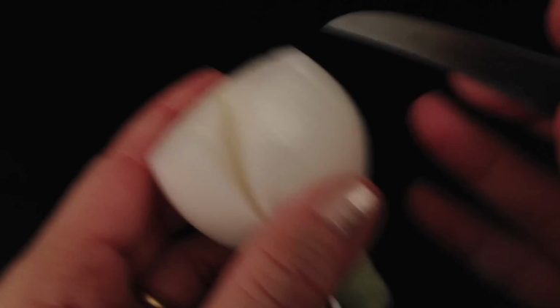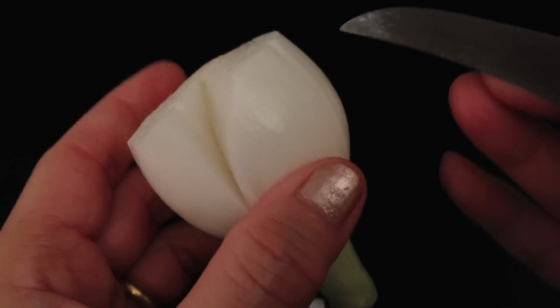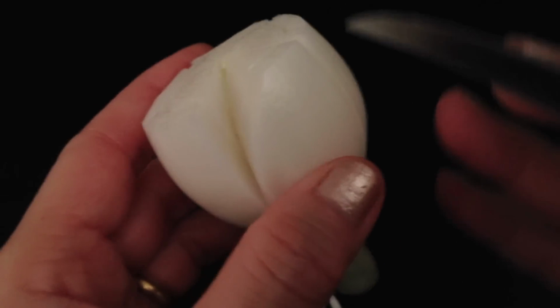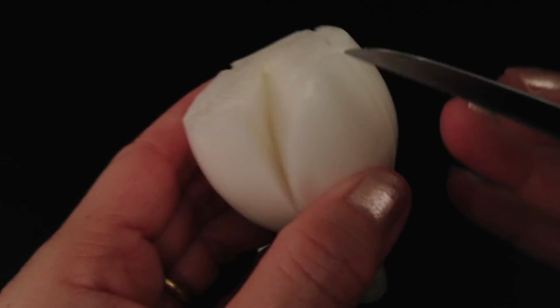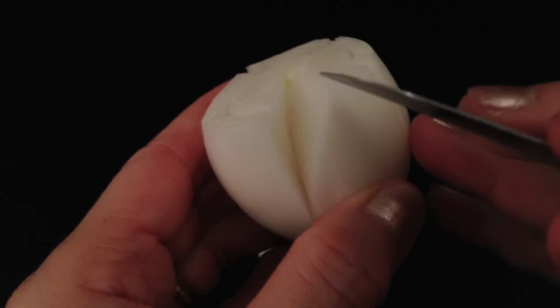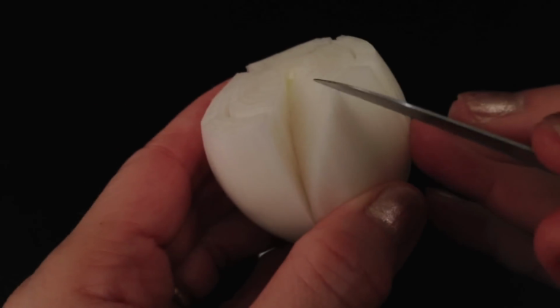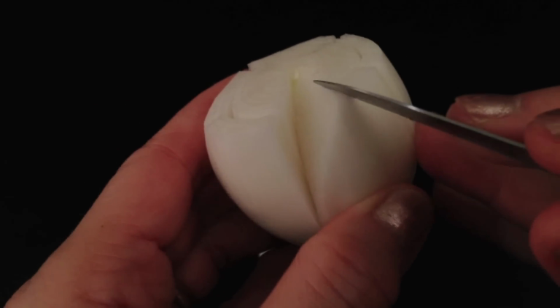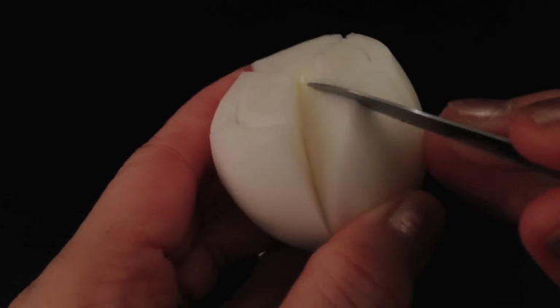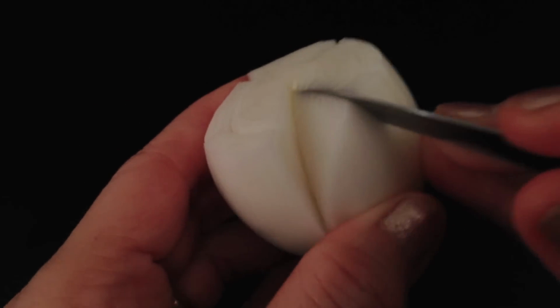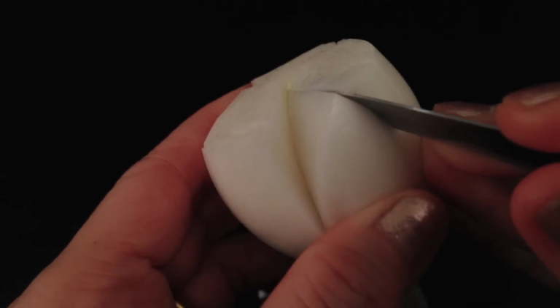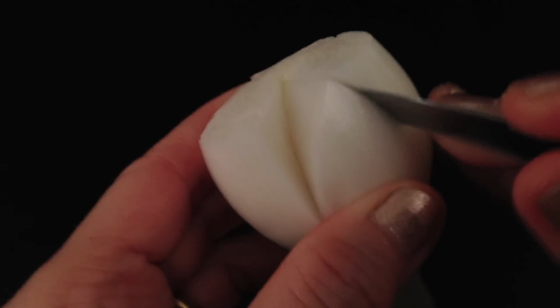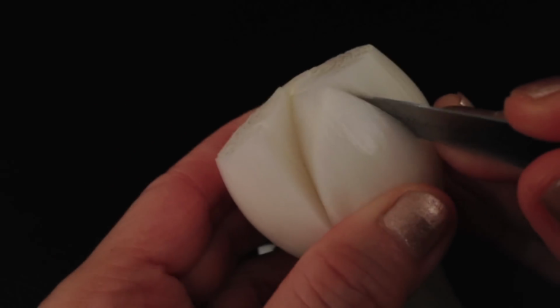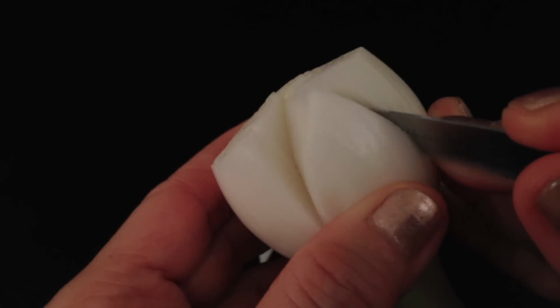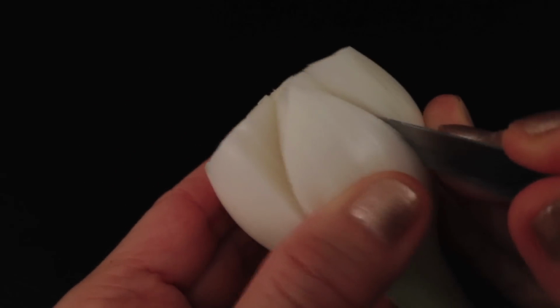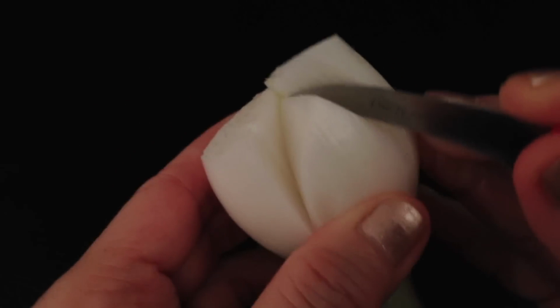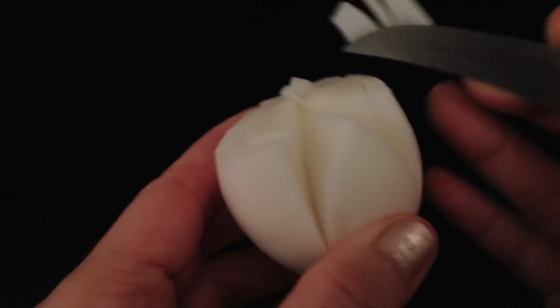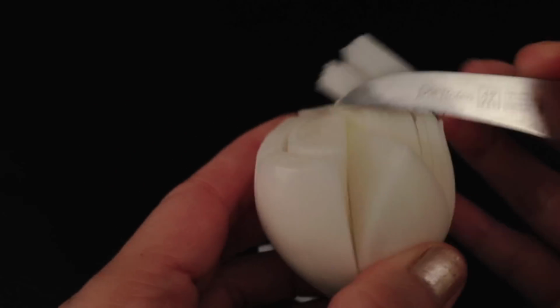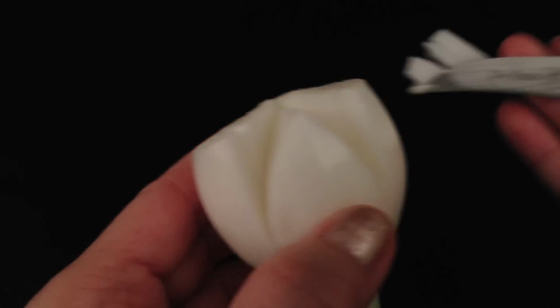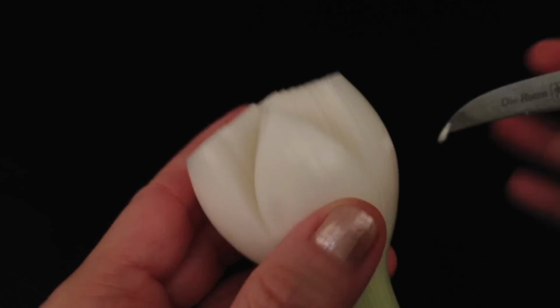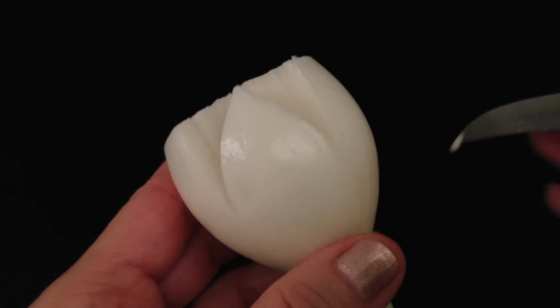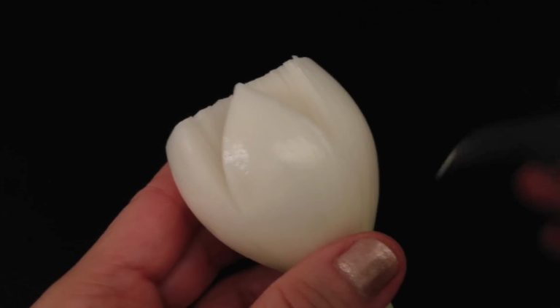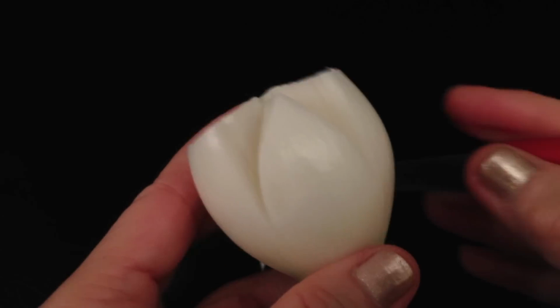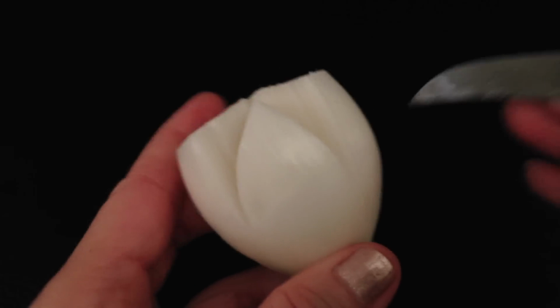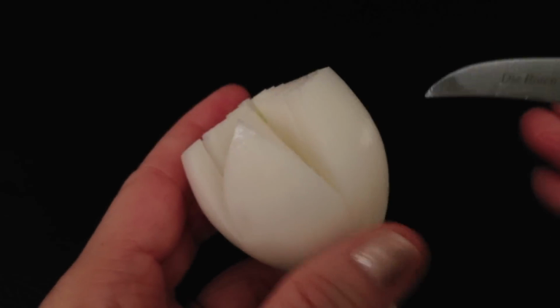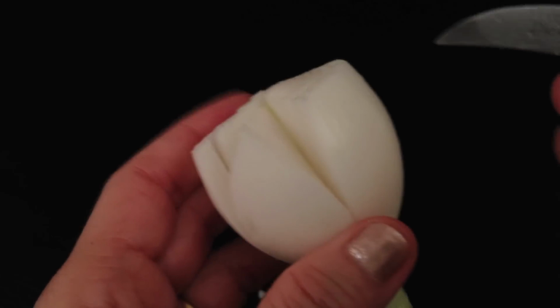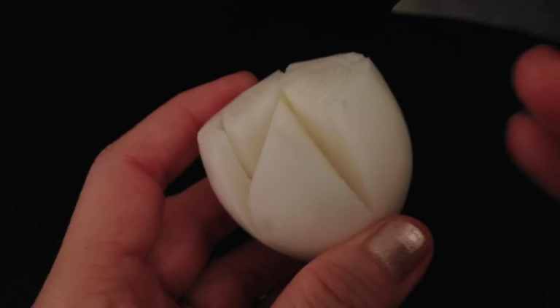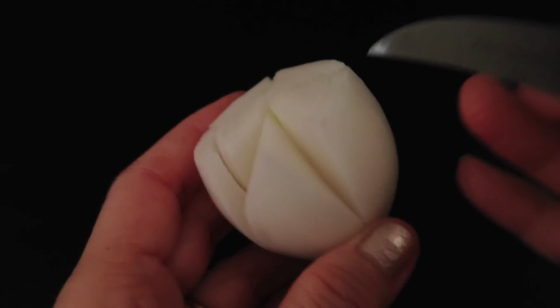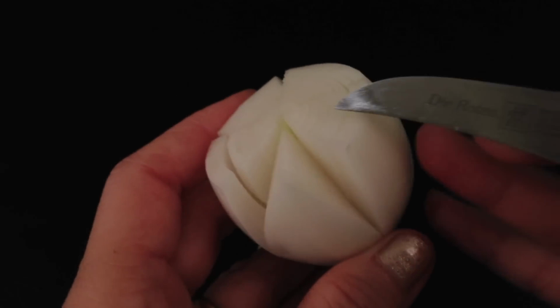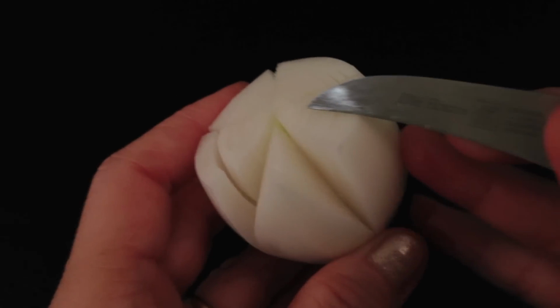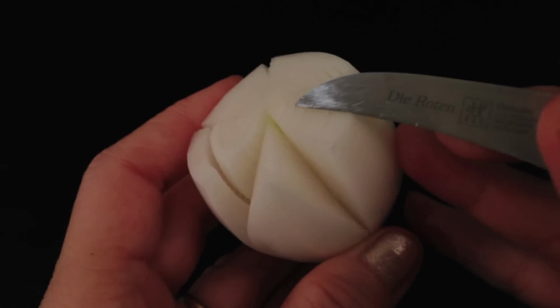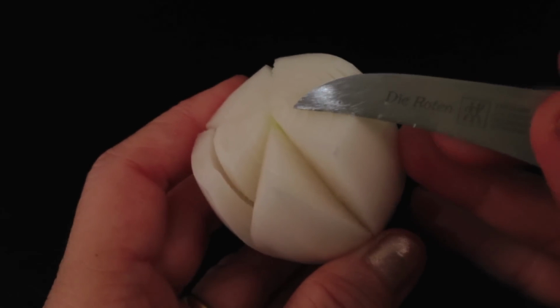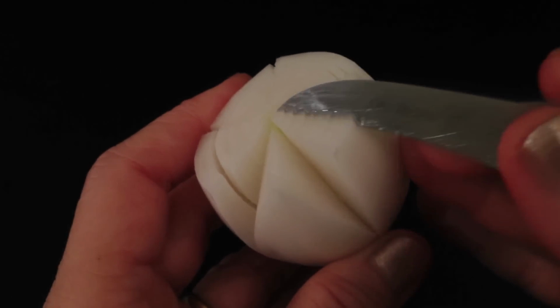With the carving hand, press your ring finger on the onion while you are carving. This will make it easy for you to carve.